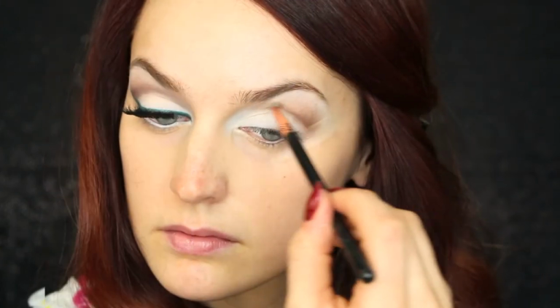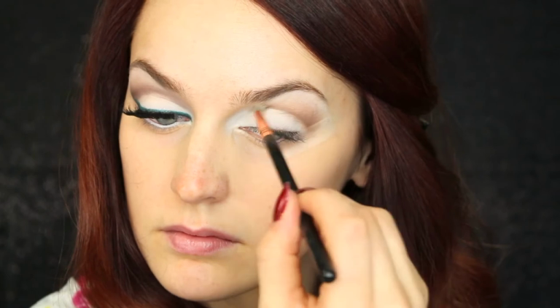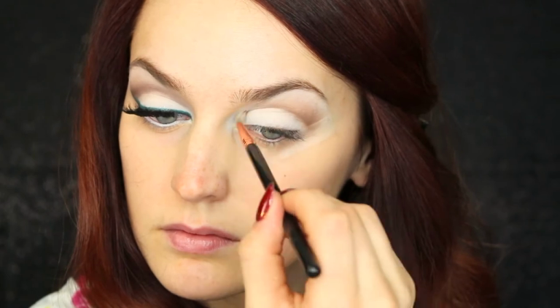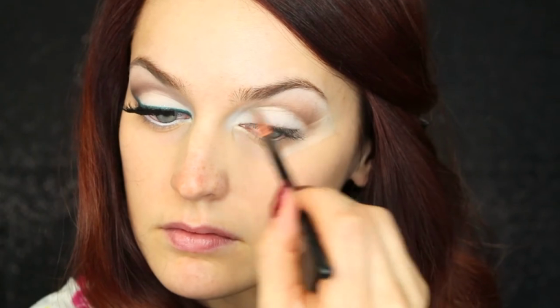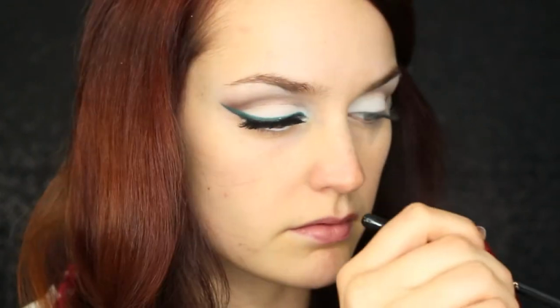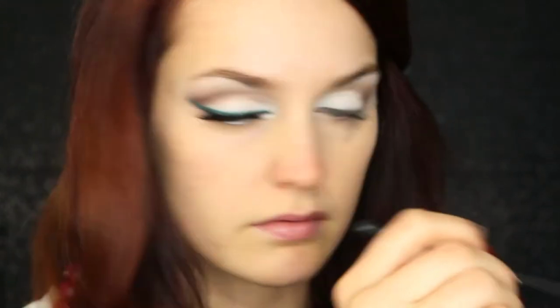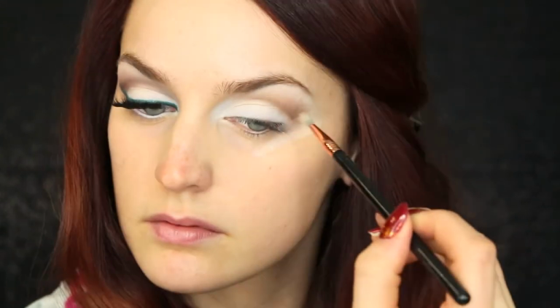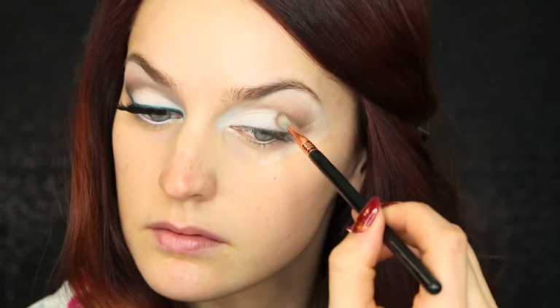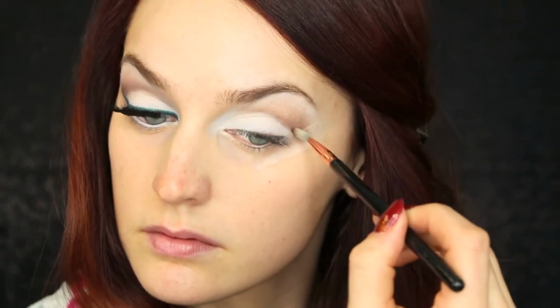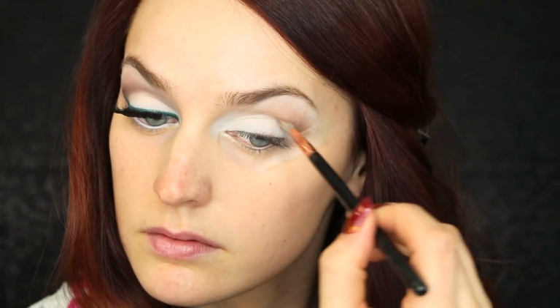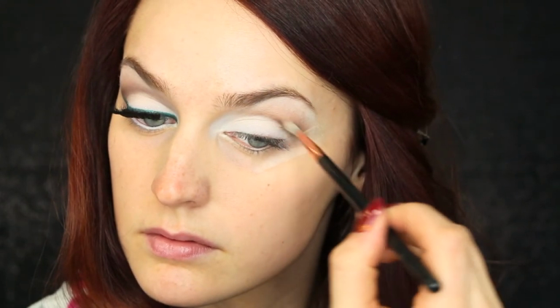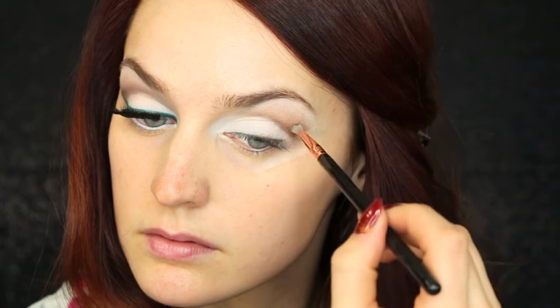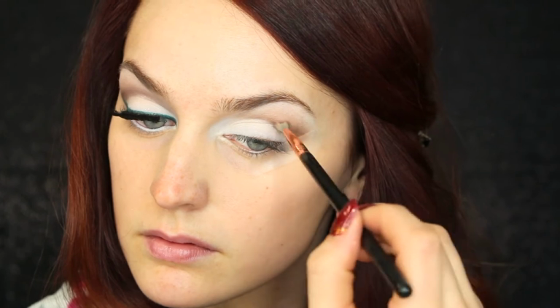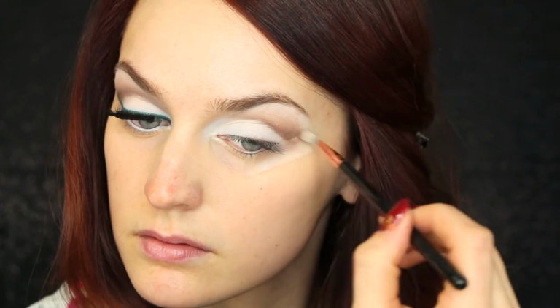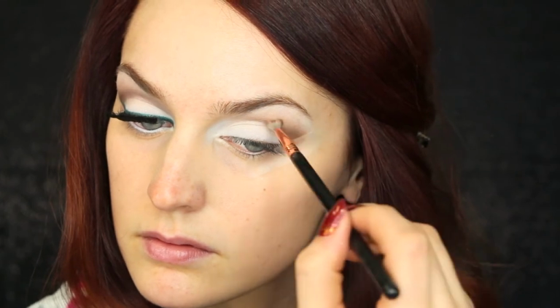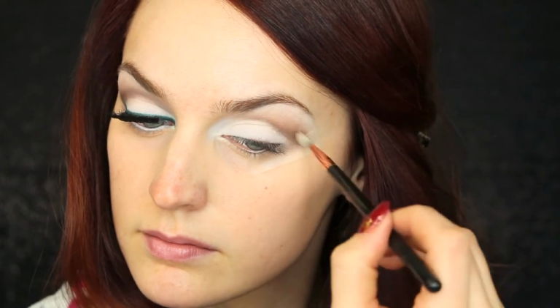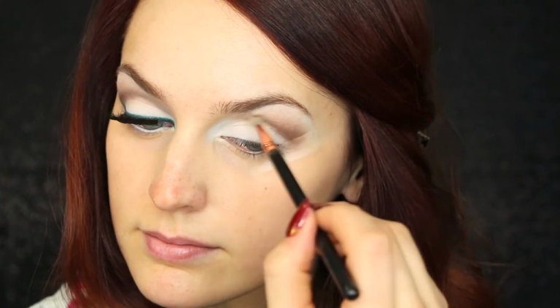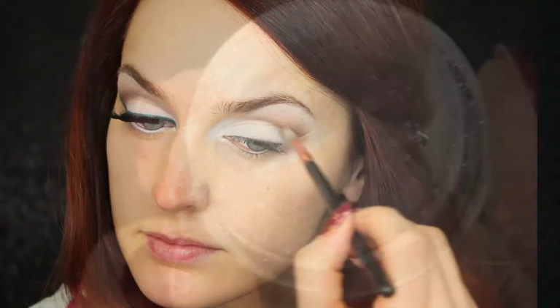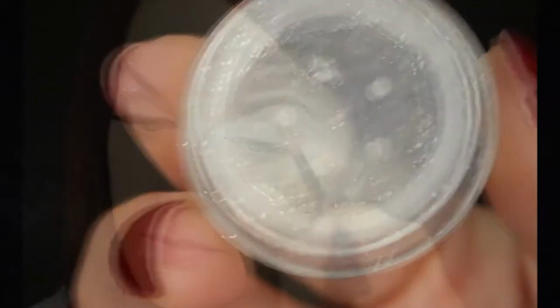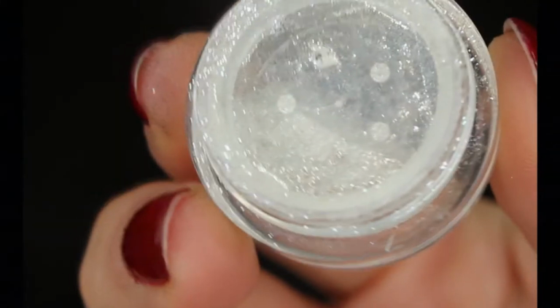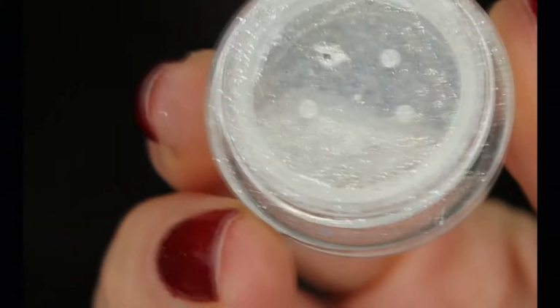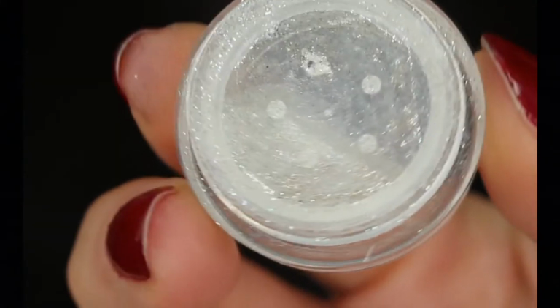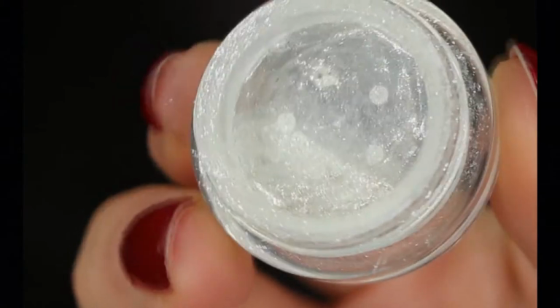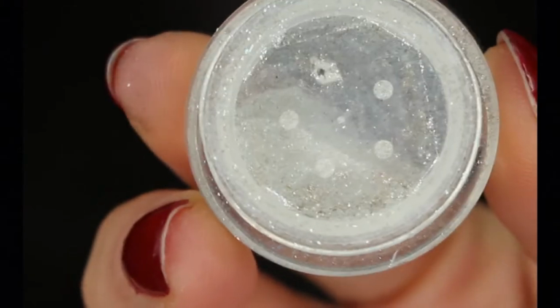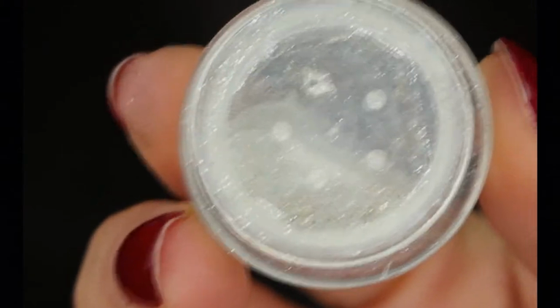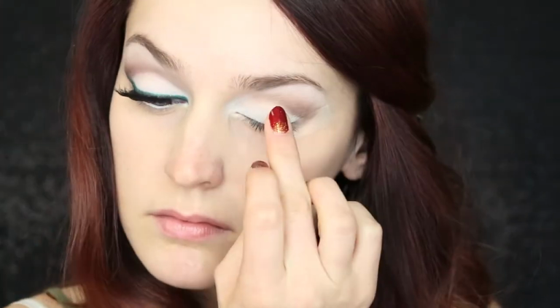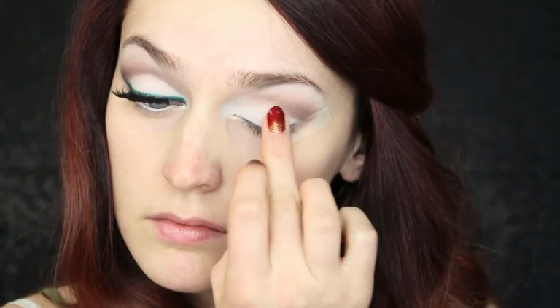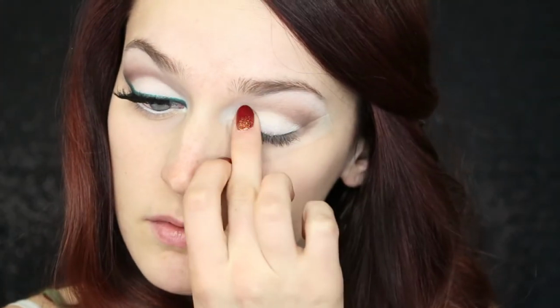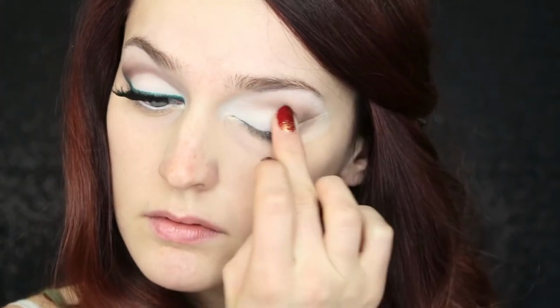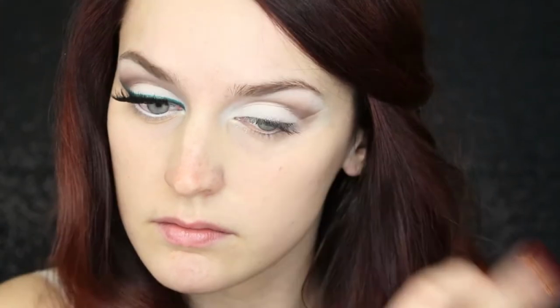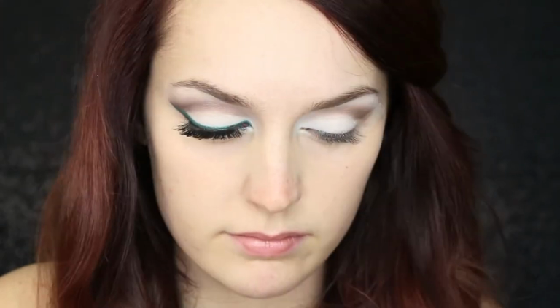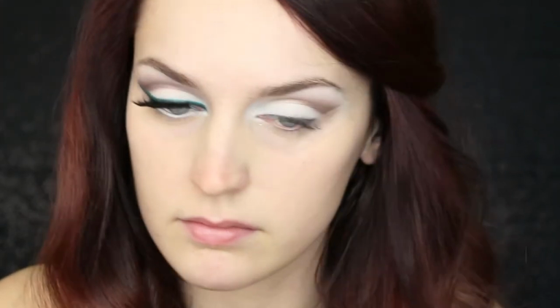Going back in with a more tapered blending brush, I'm going to go in with a deeper brown color. This will really carve out the lid and make your eyes look a lot larger. I decided to add a little bit of glam to the look with my MAC Reflex in the color Translucent, and I'm applying that right to my lid with my finger.